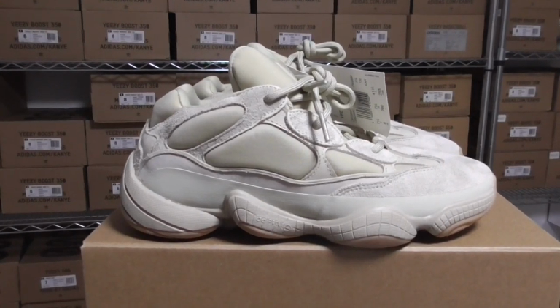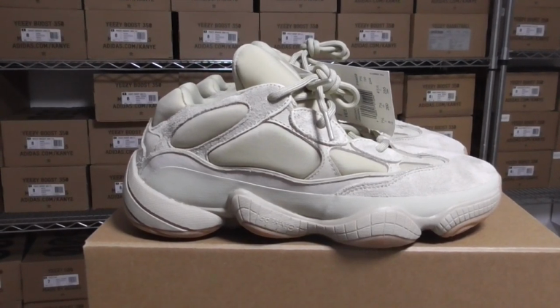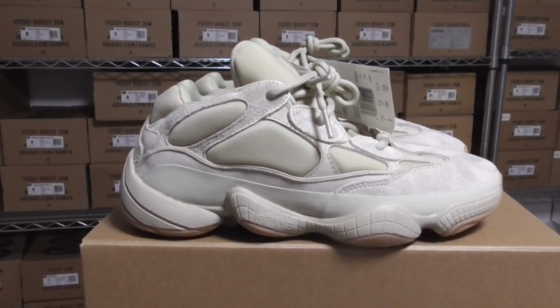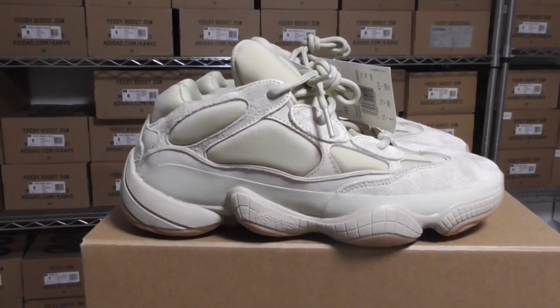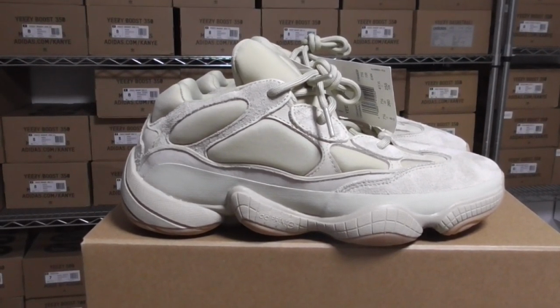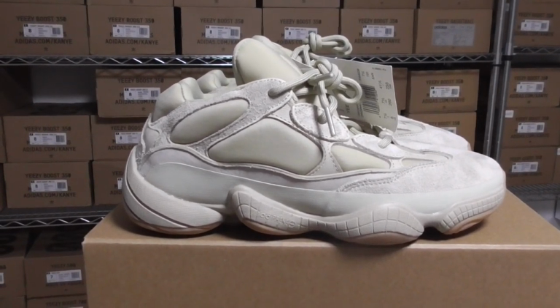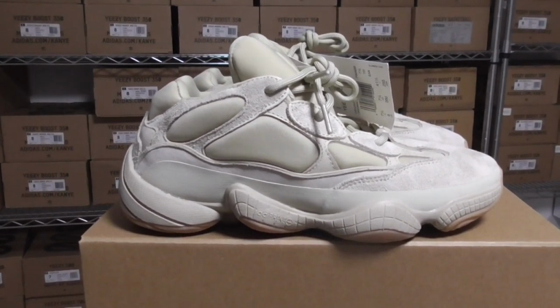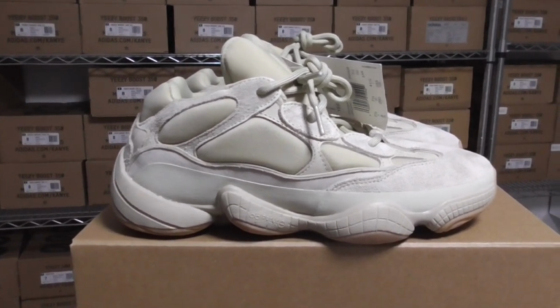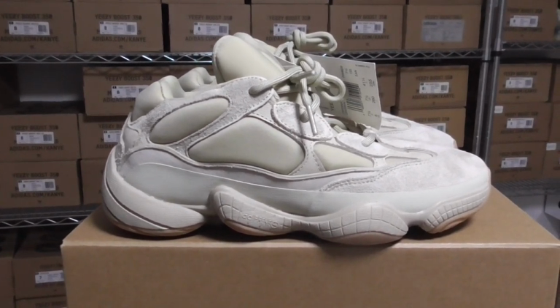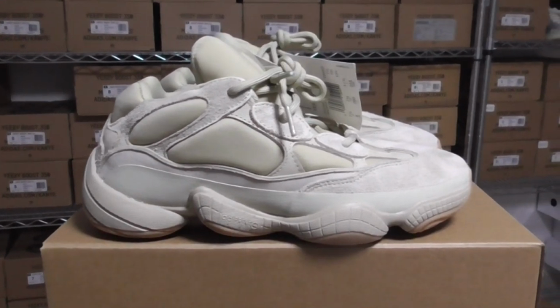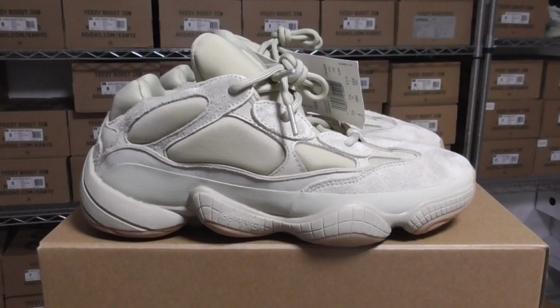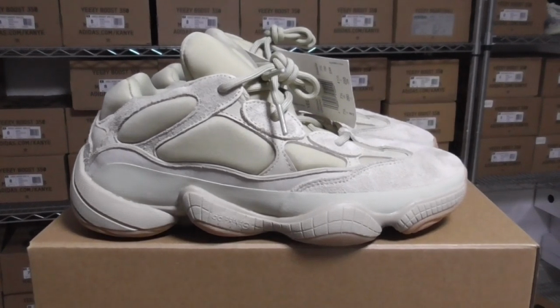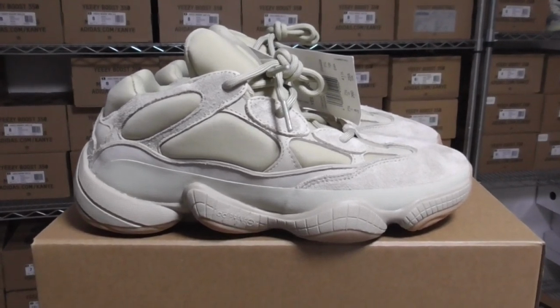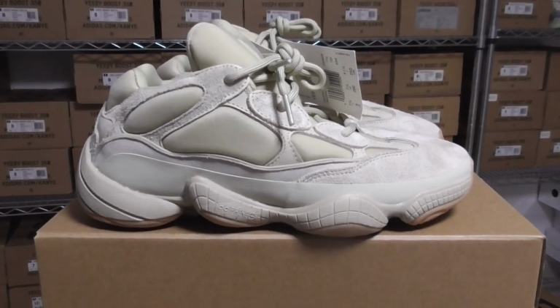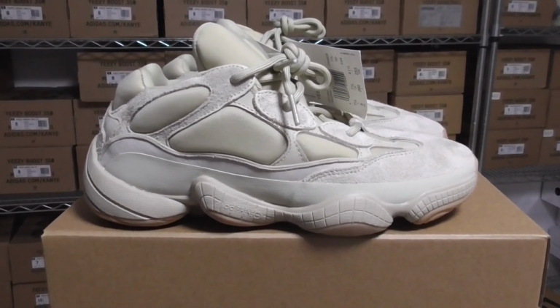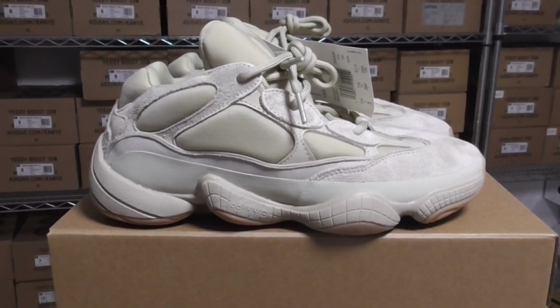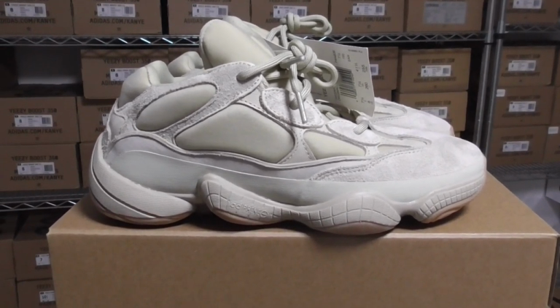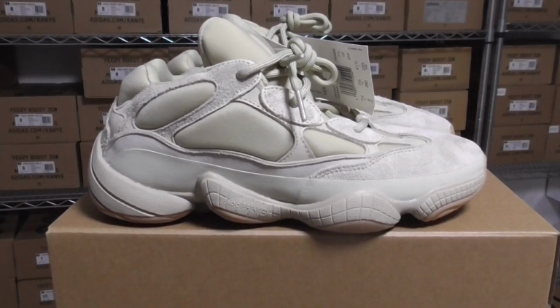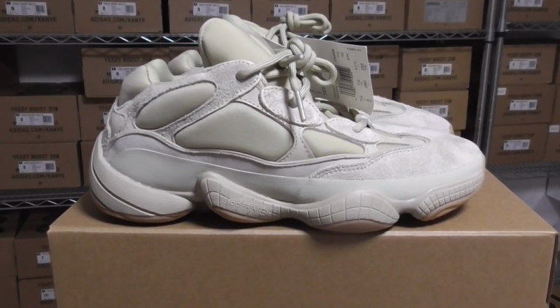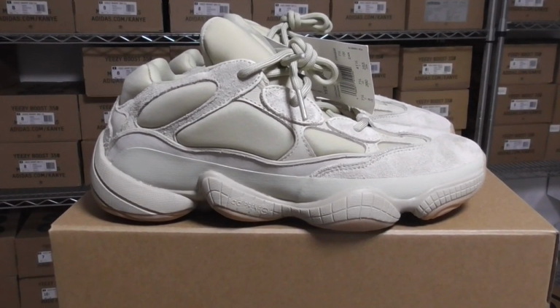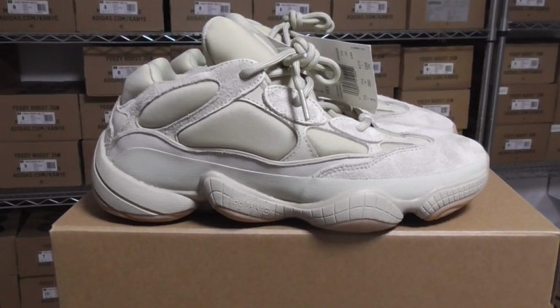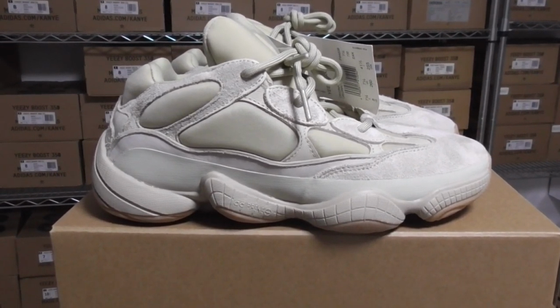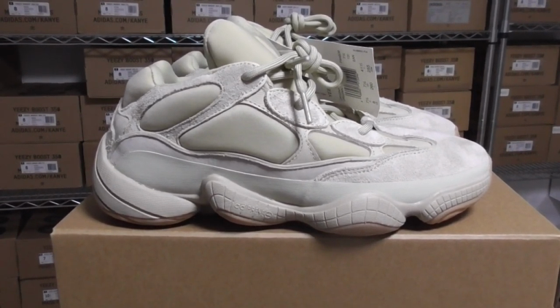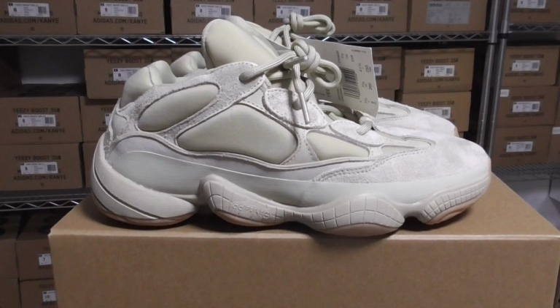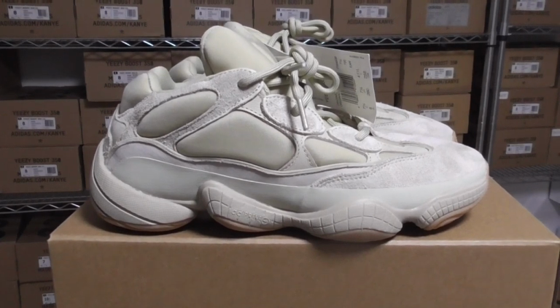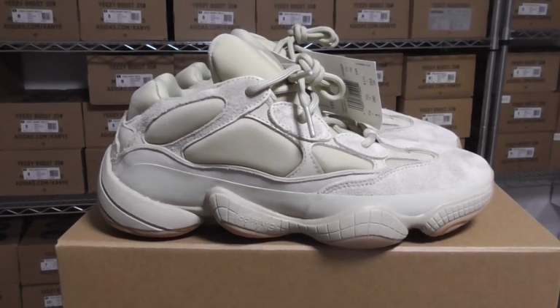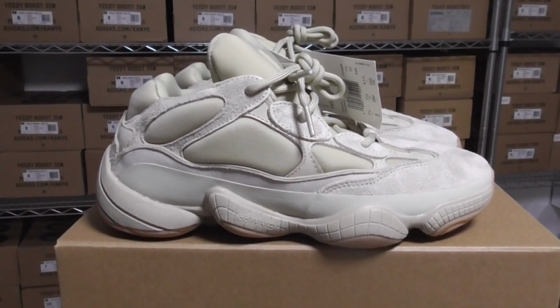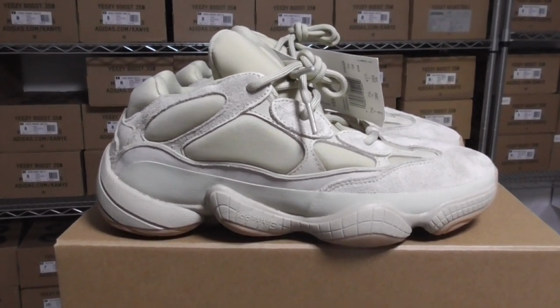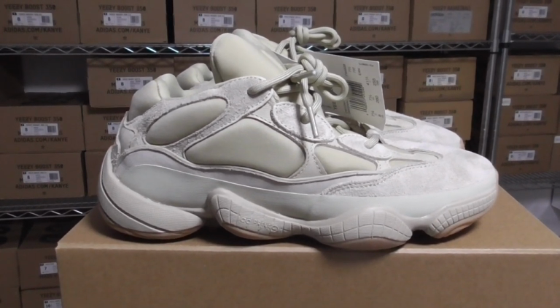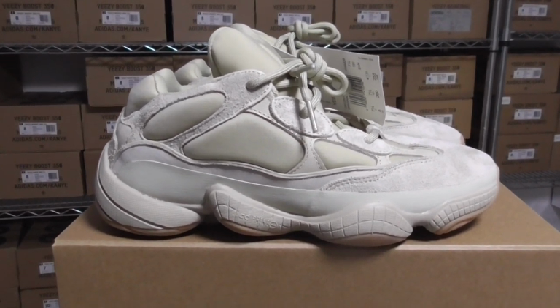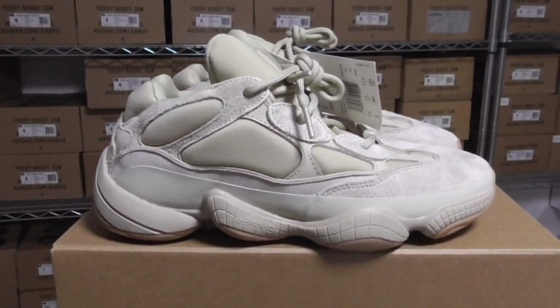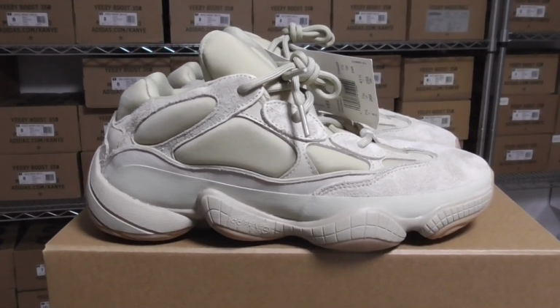What's up, YouTube? Welcome back to my channel. So this is another new review of new shoes here. This is EG500 Stone.